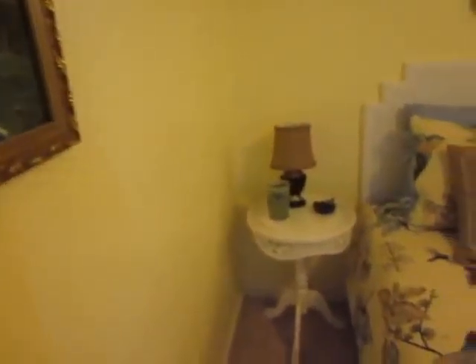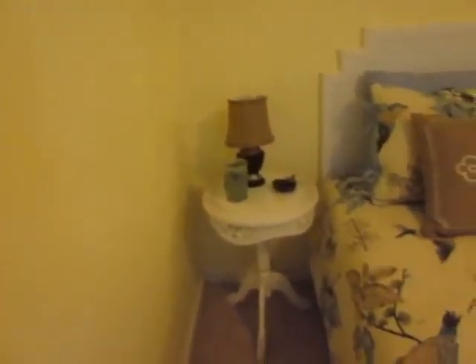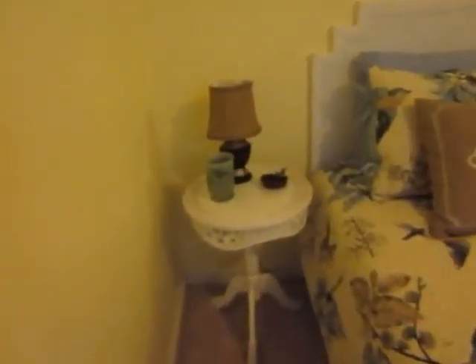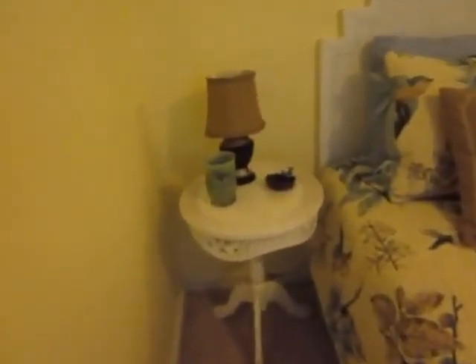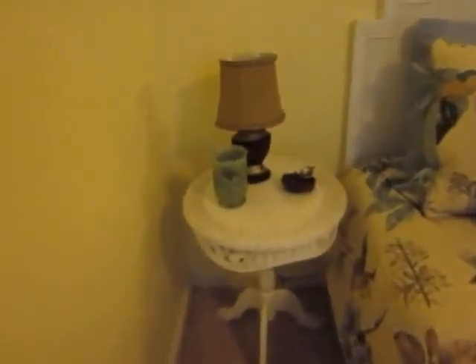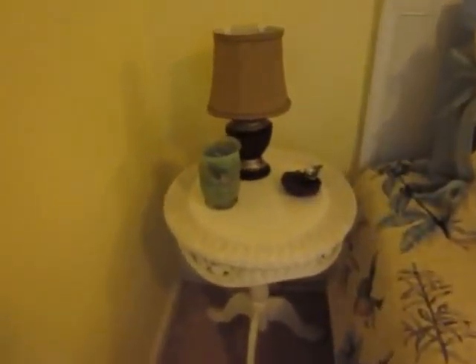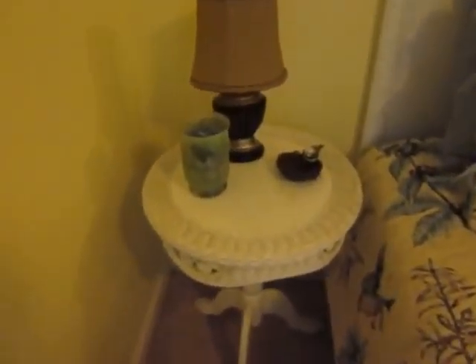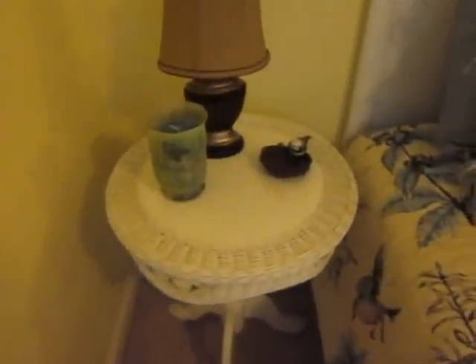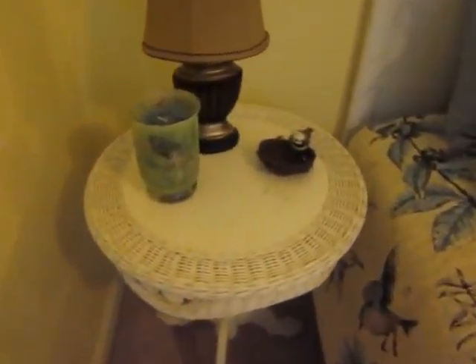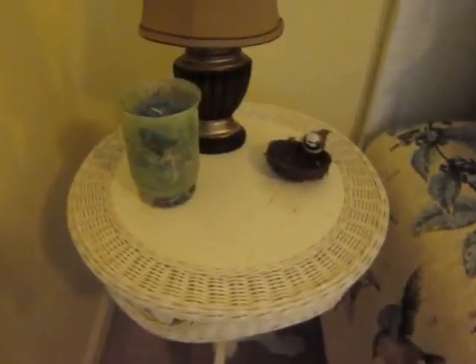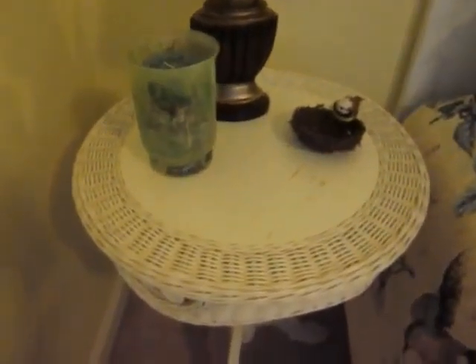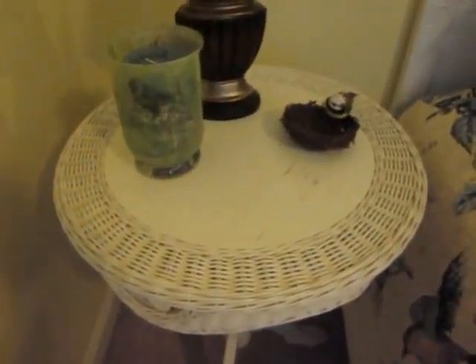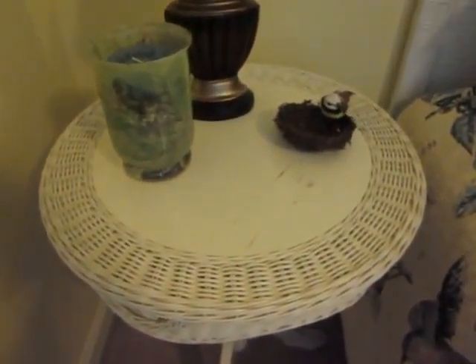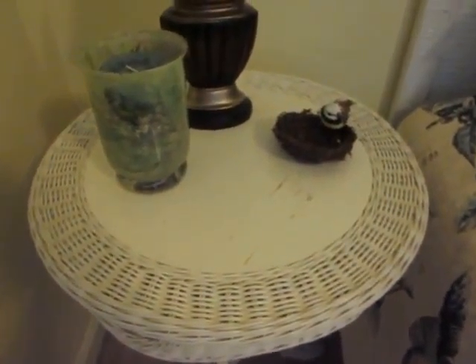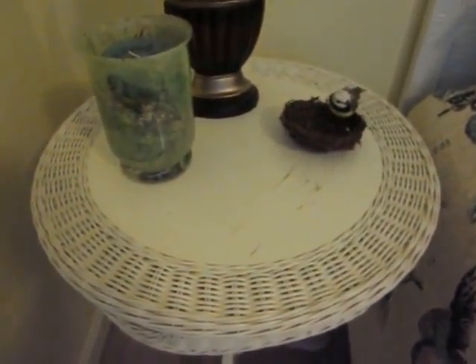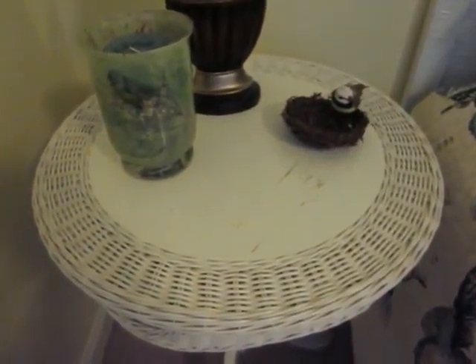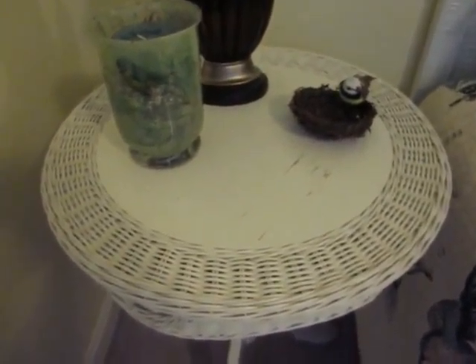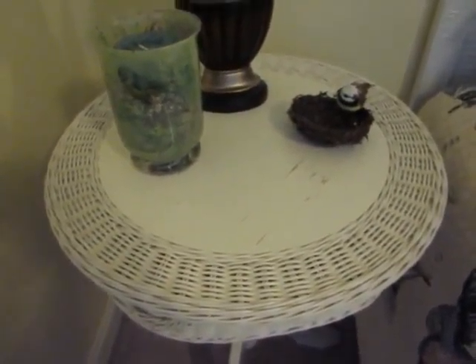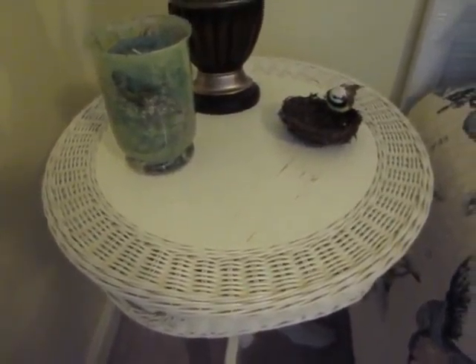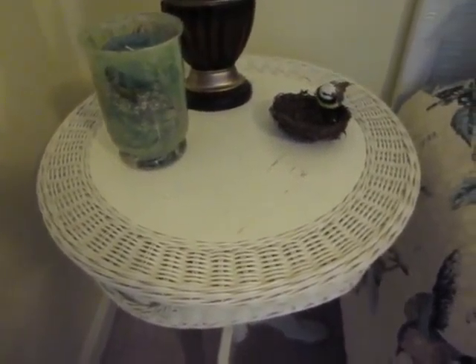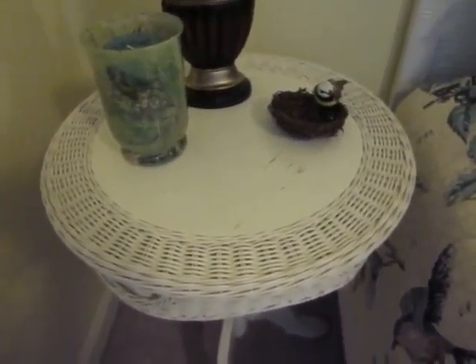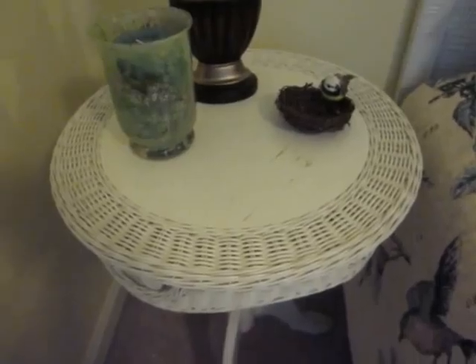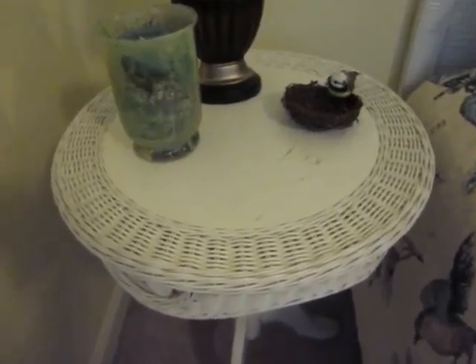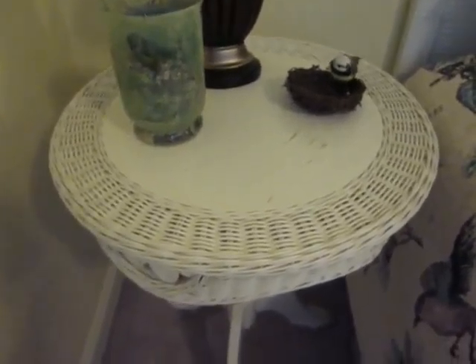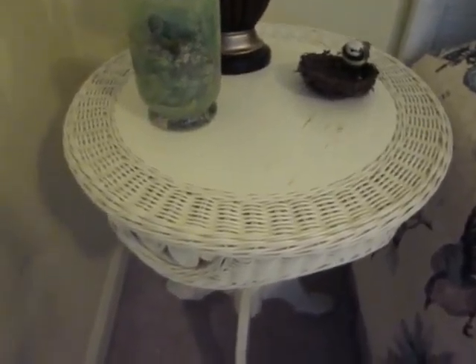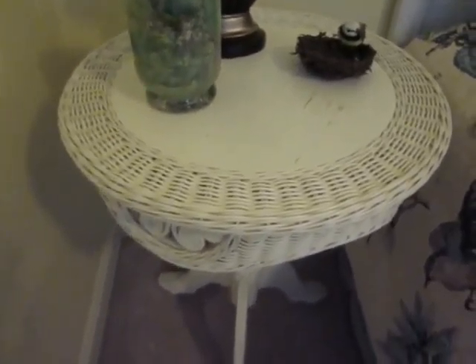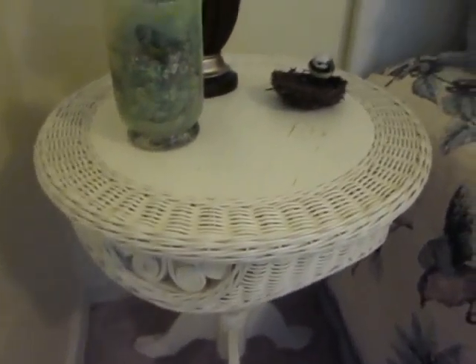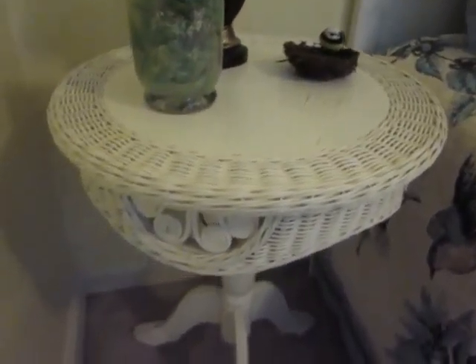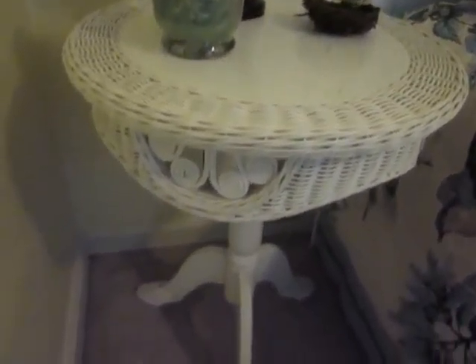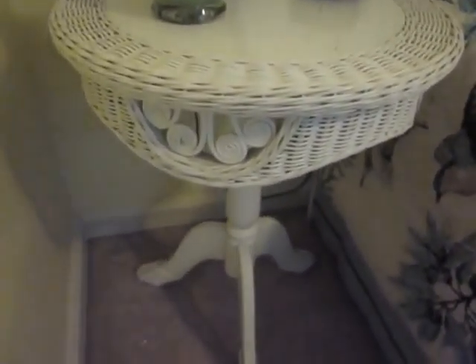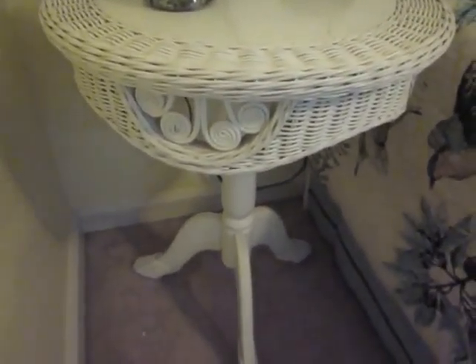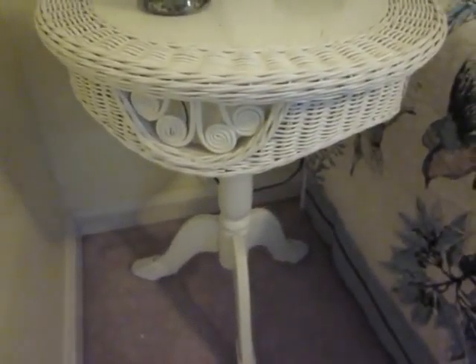Come over to the side table. And if you remember the mirror, you can see the resemblance — the solid circle in the center with the detail around the edge. Nice detail down here.